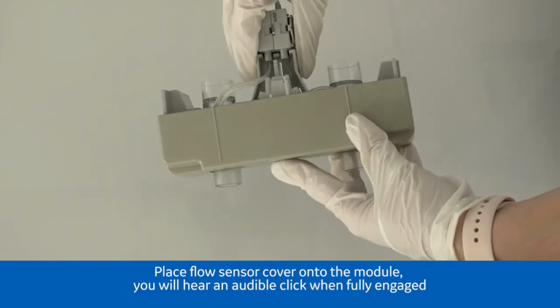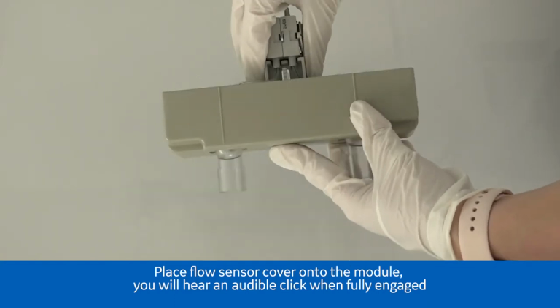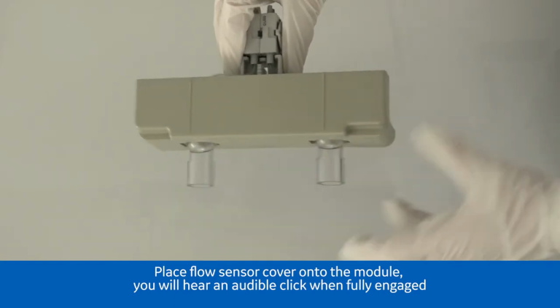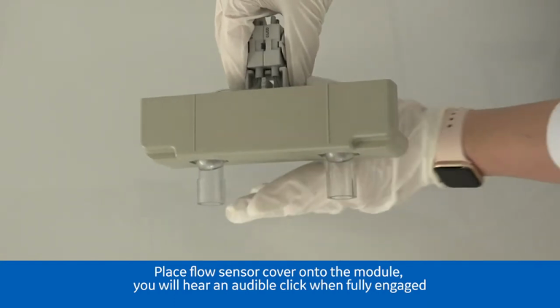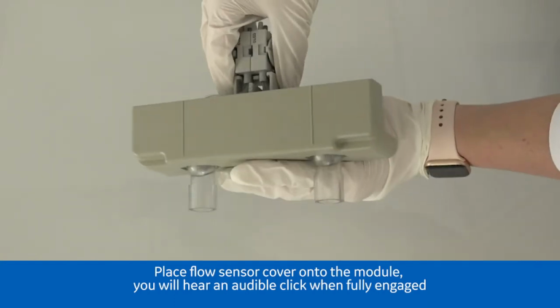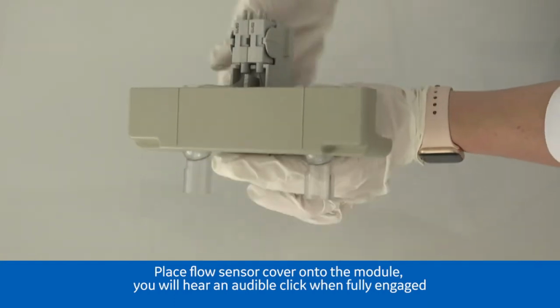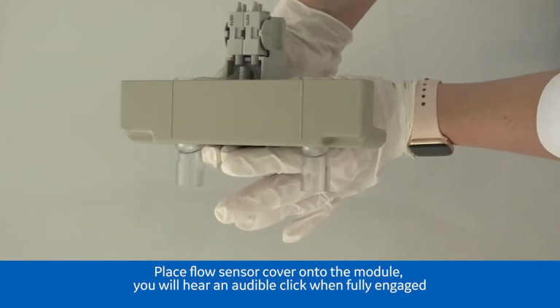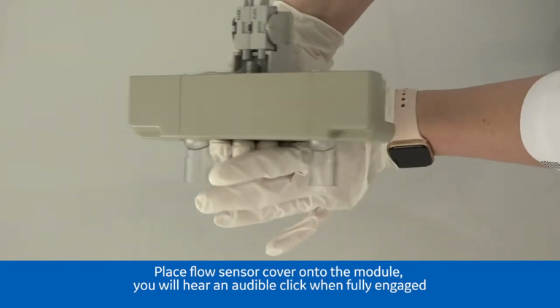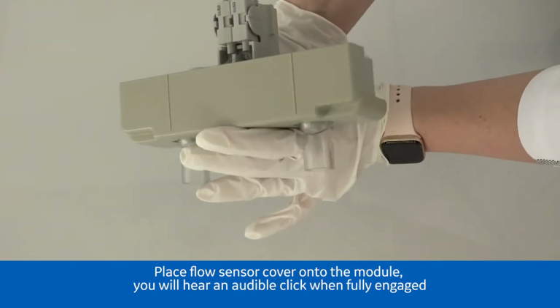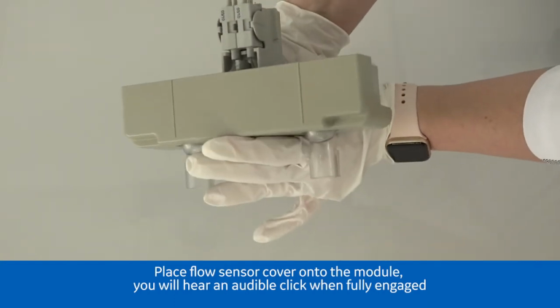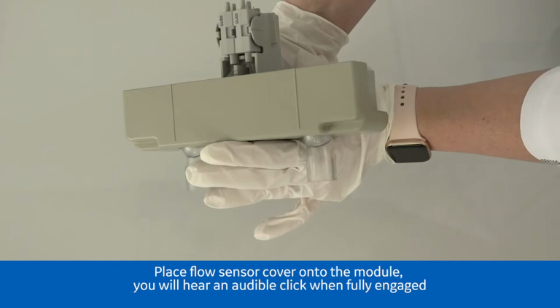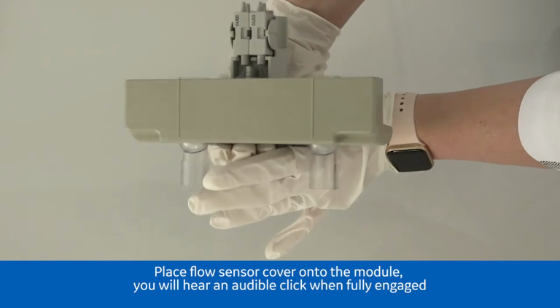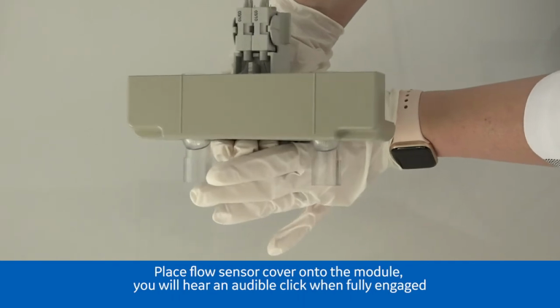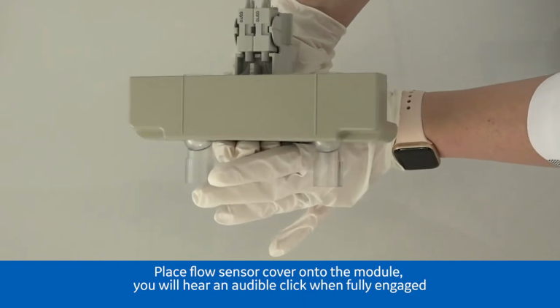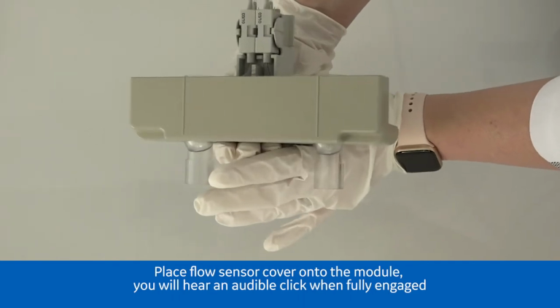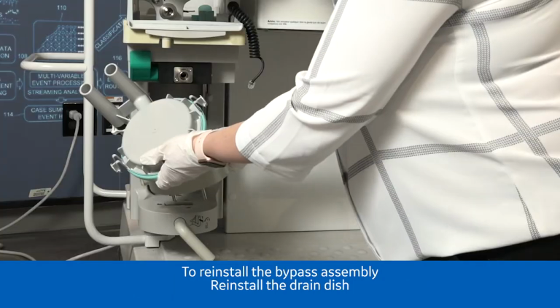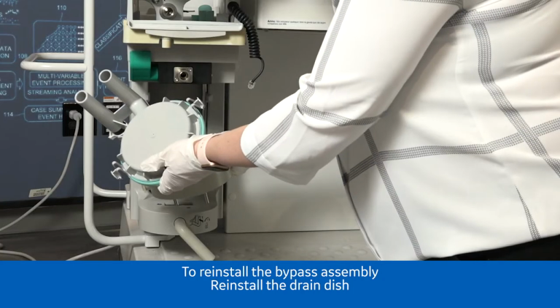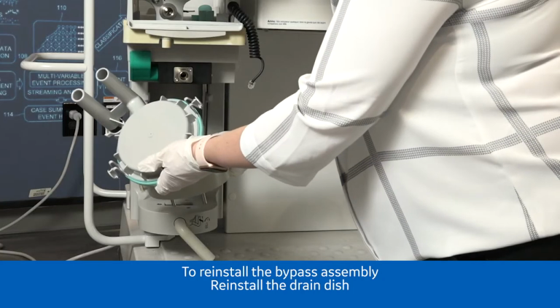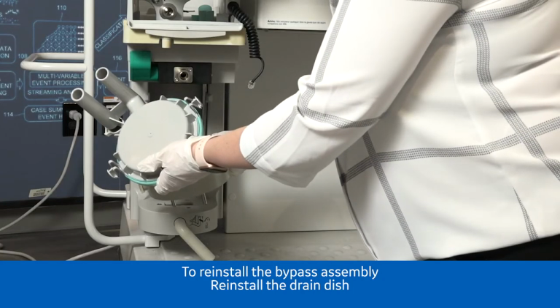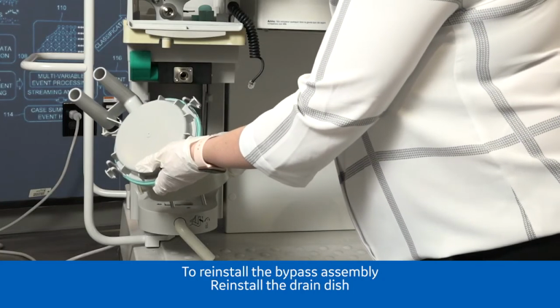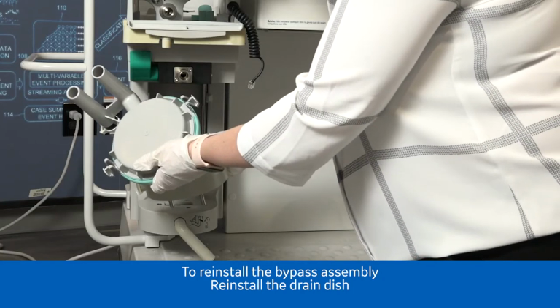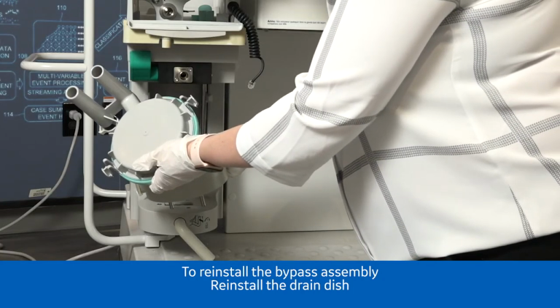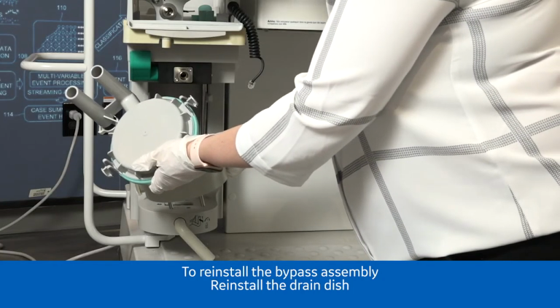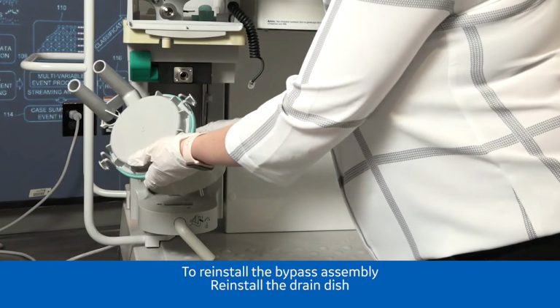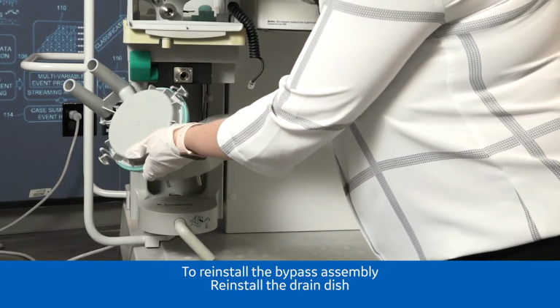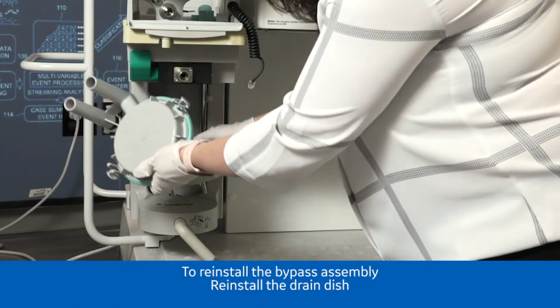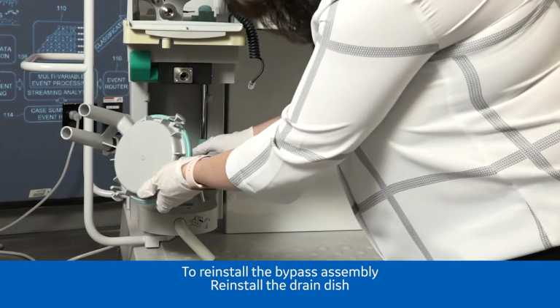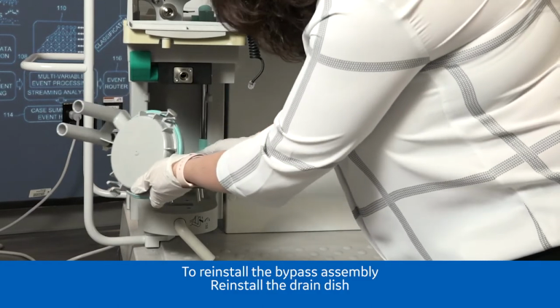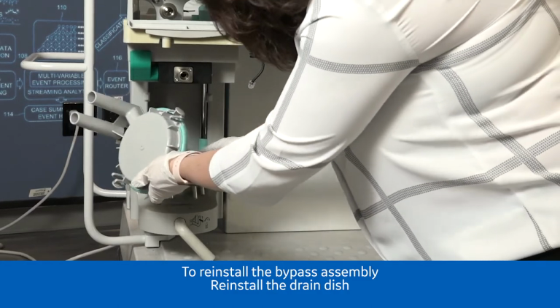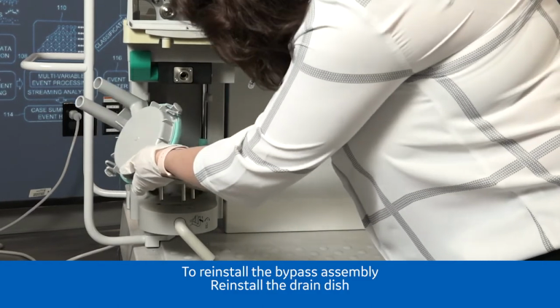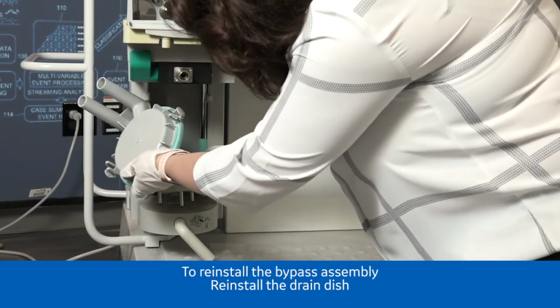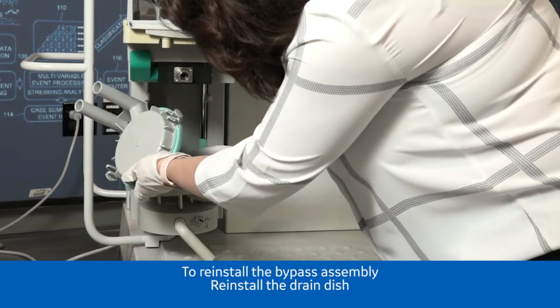You will hear an audible click when fully engaged. To reinstall the bypass assembly, reinstall the drain dish.